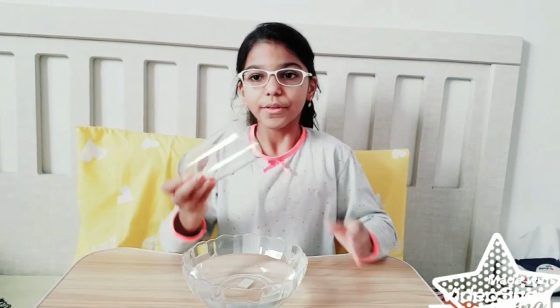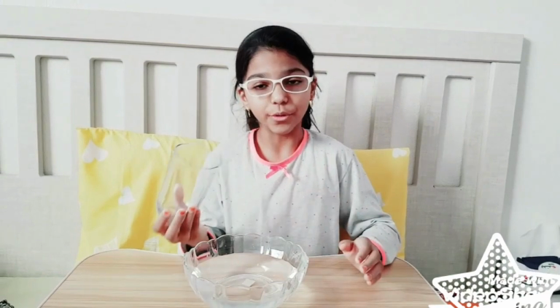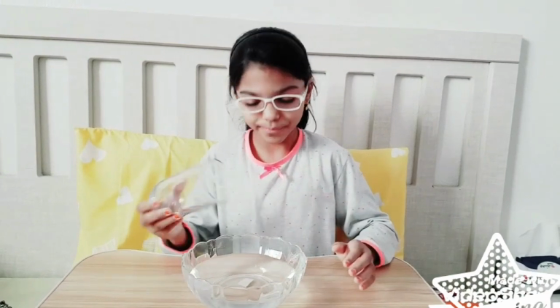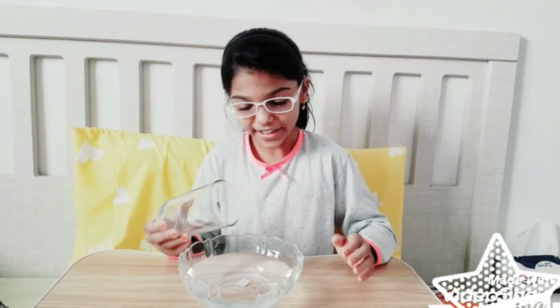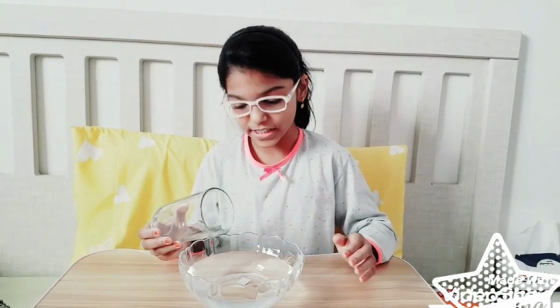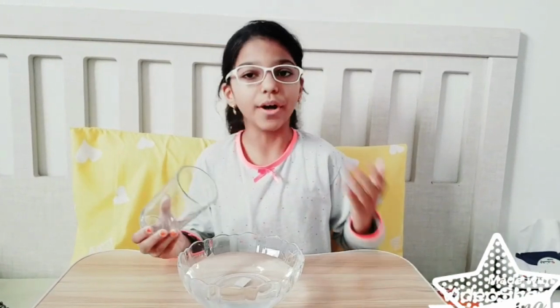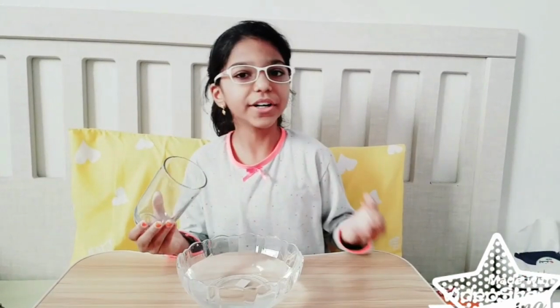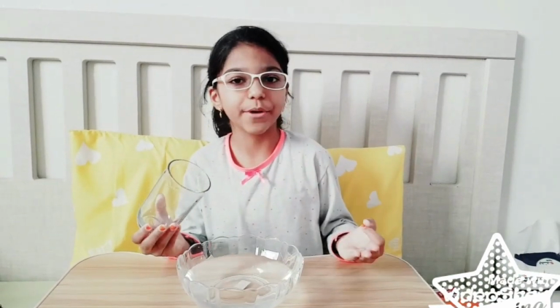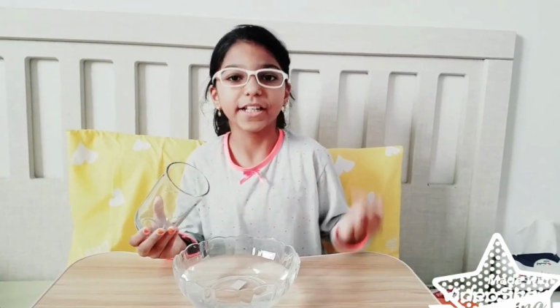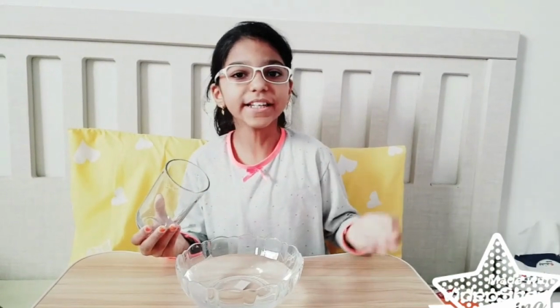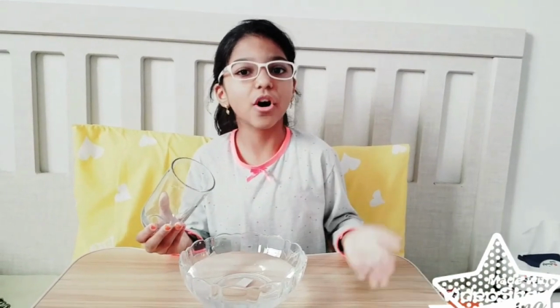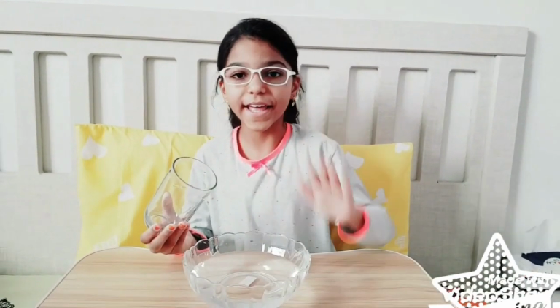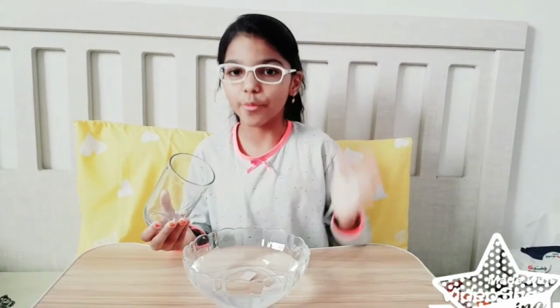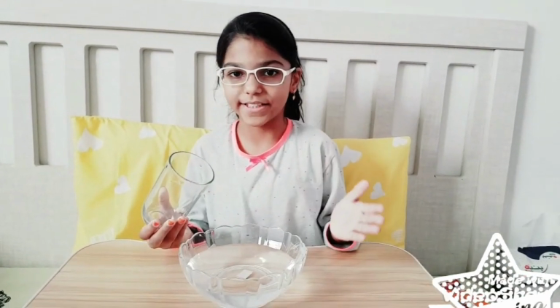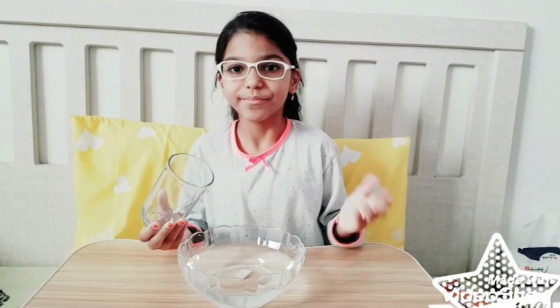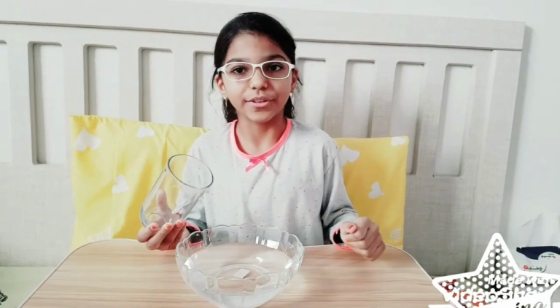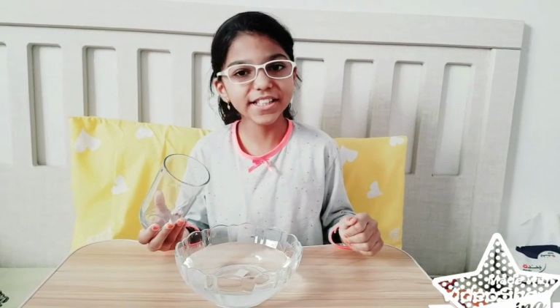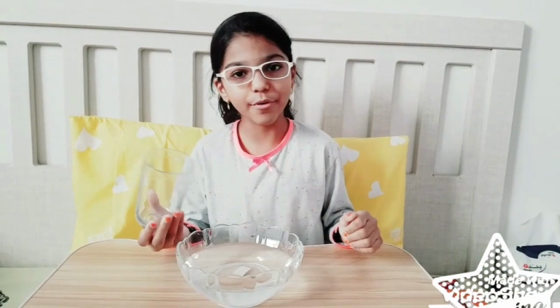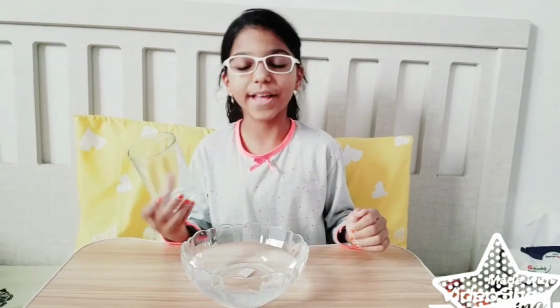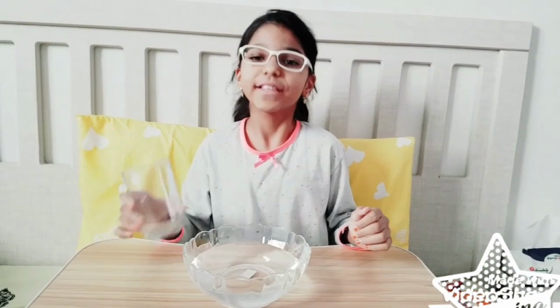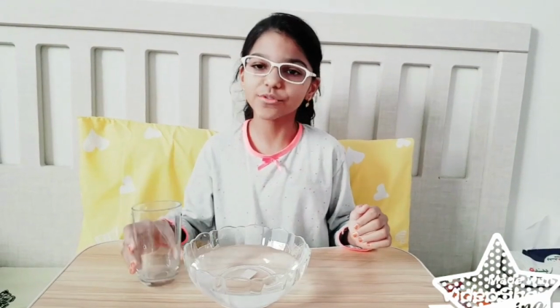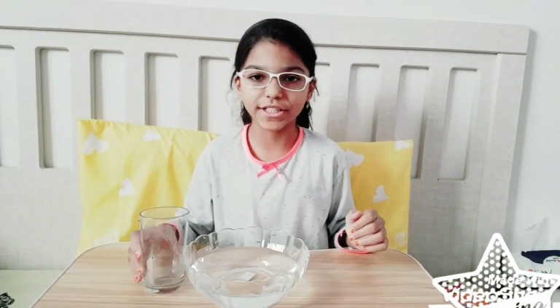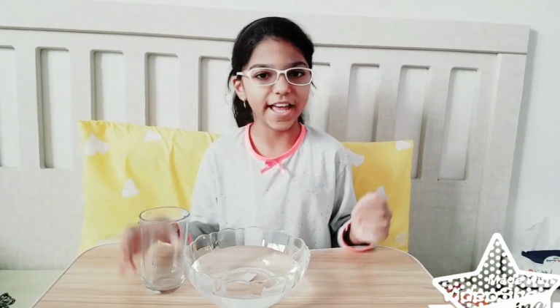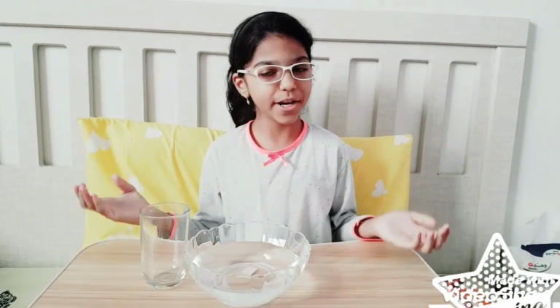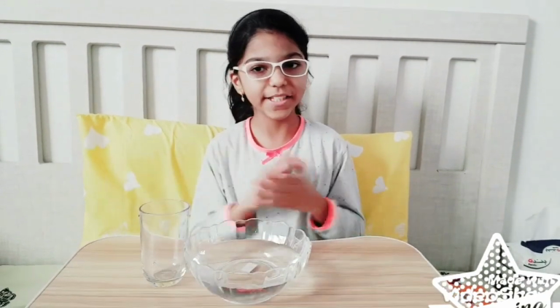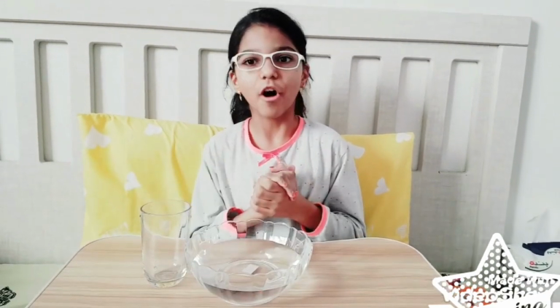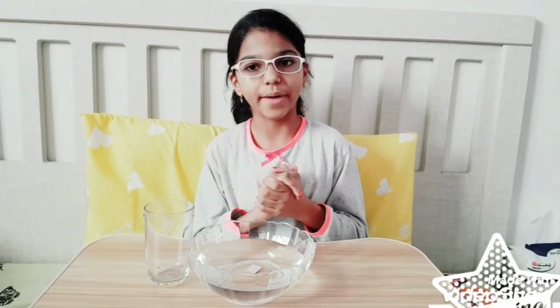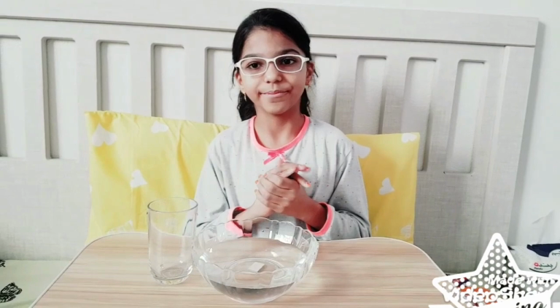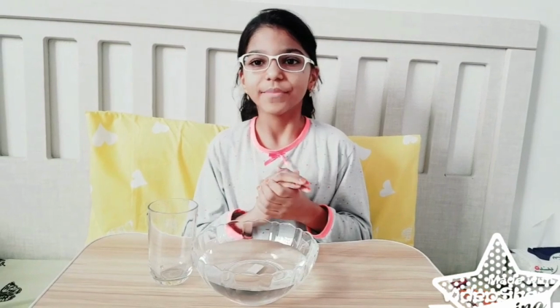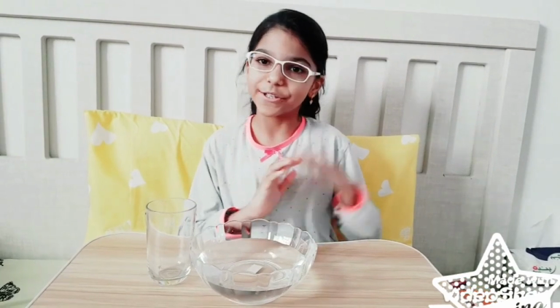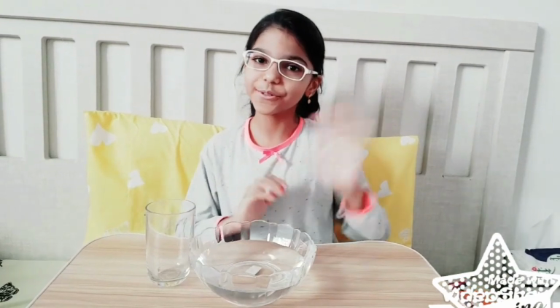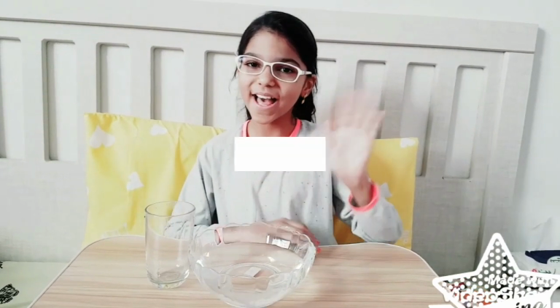So that is our third experiment, it is called air weight. Thanks everyone for watching the experiments. See you soon, bye!